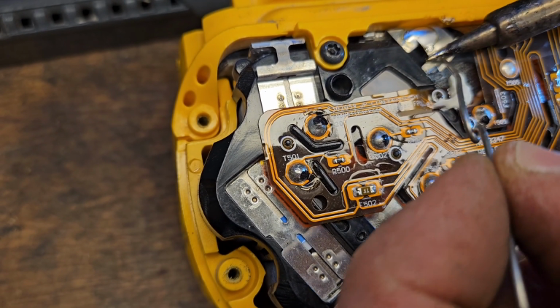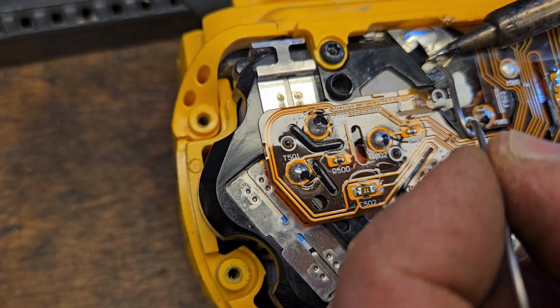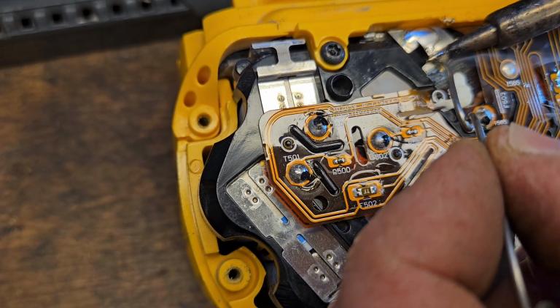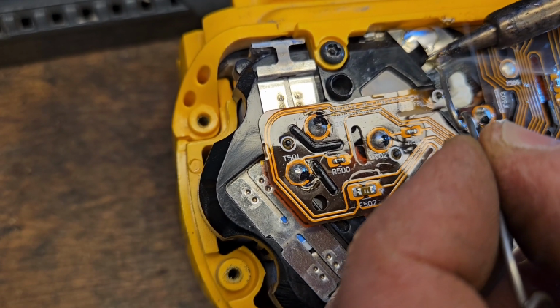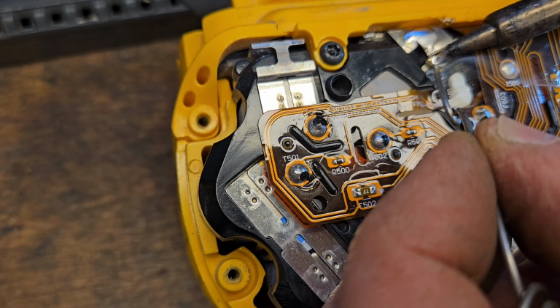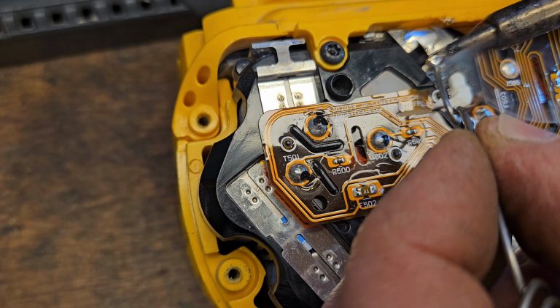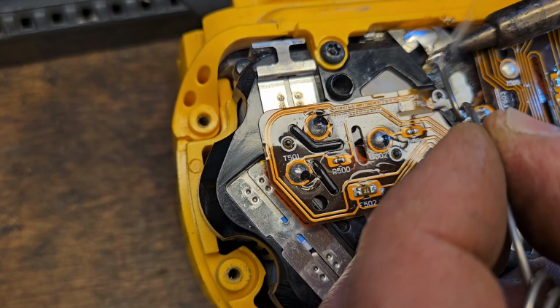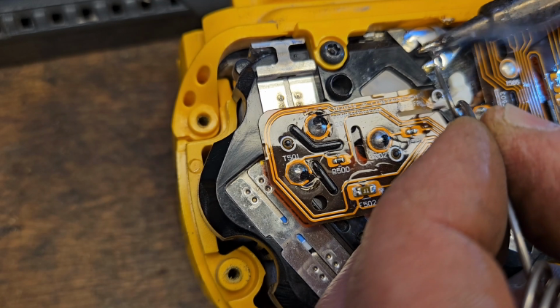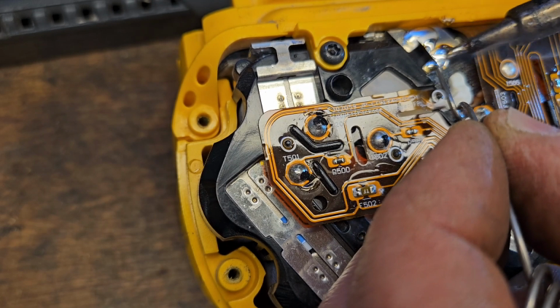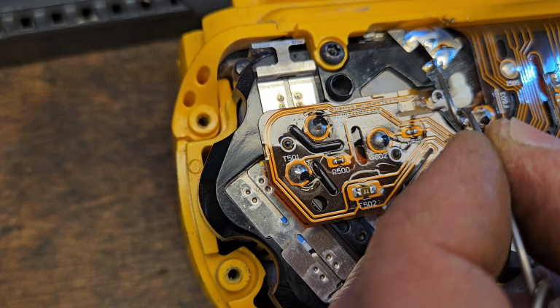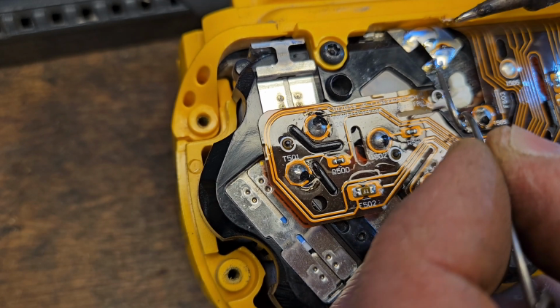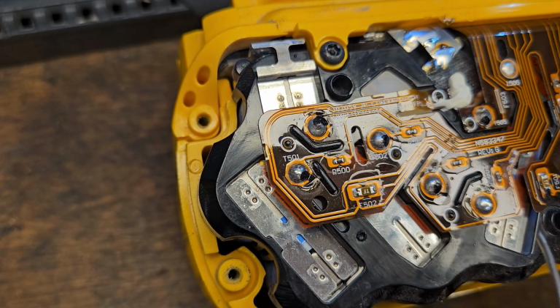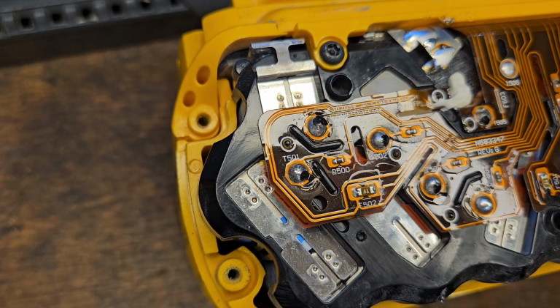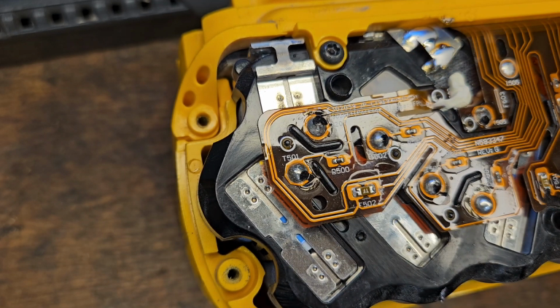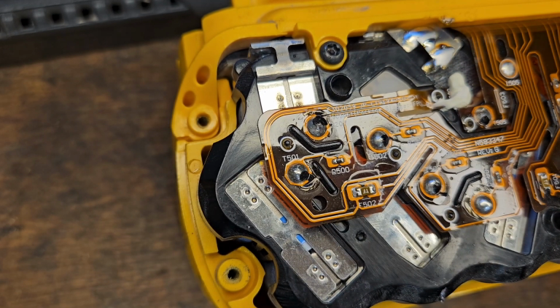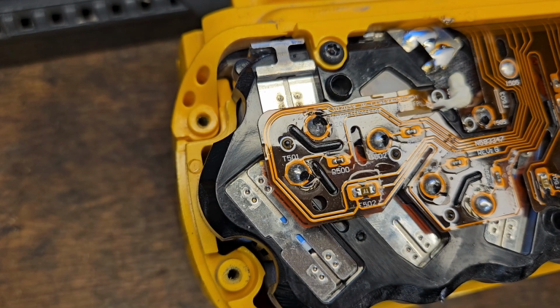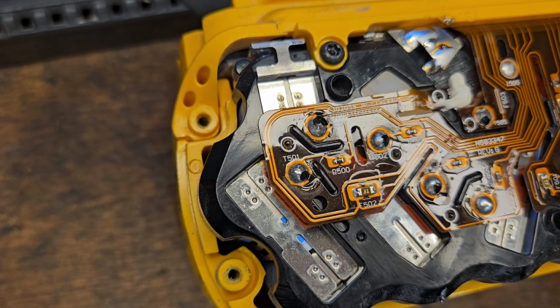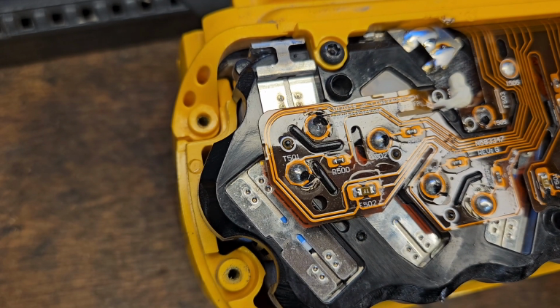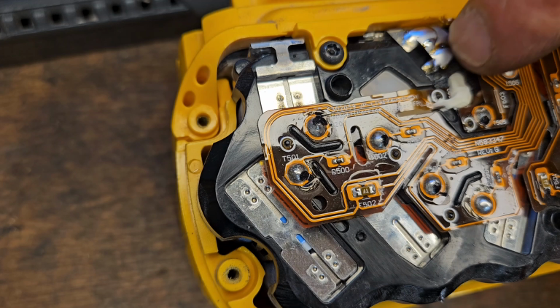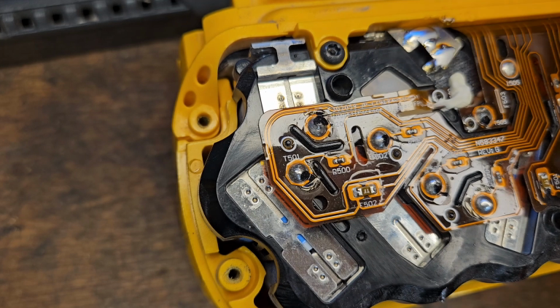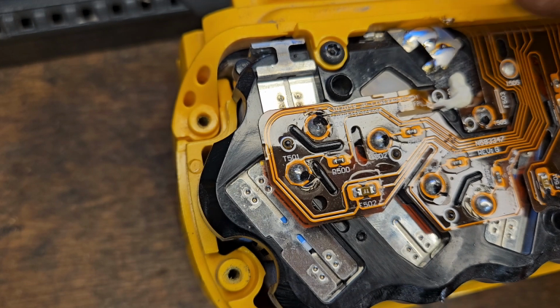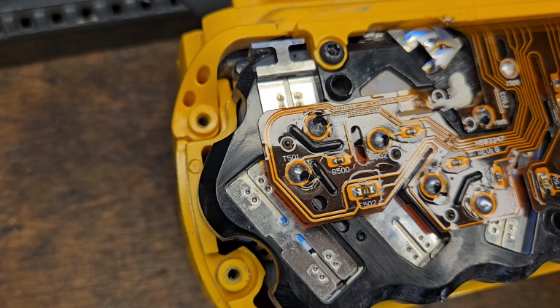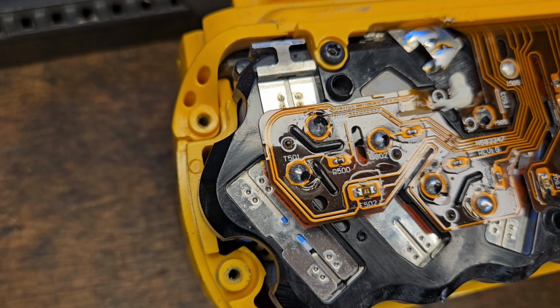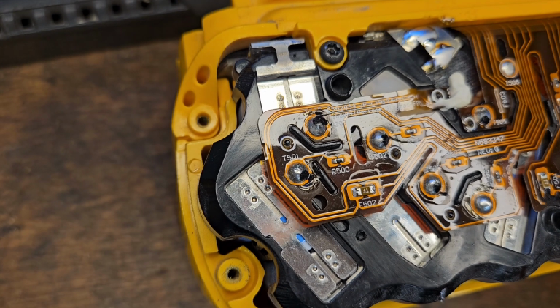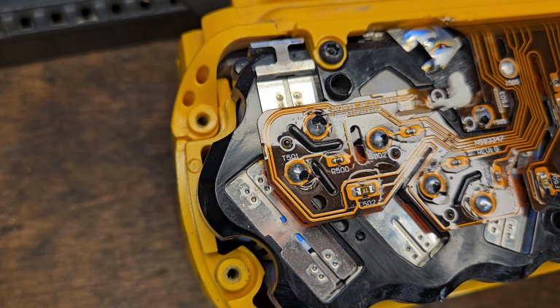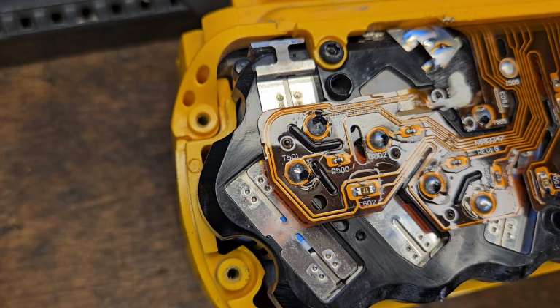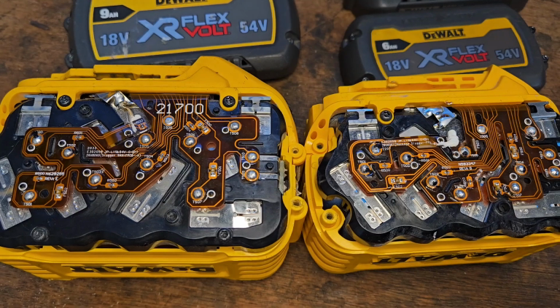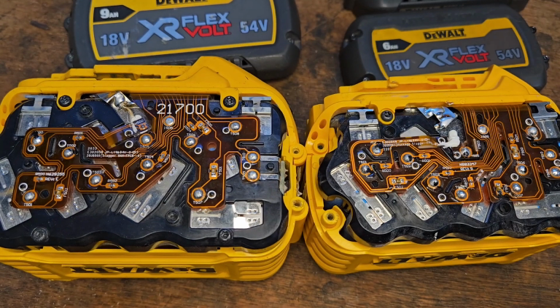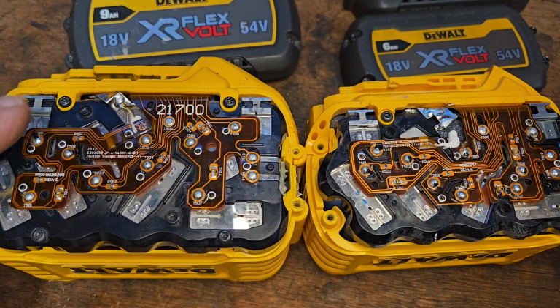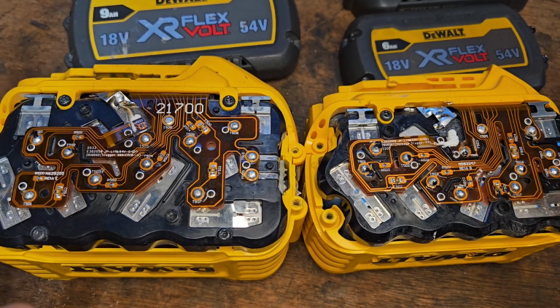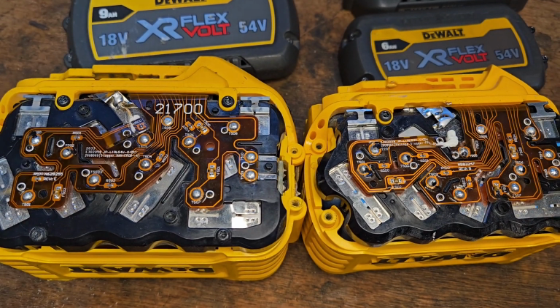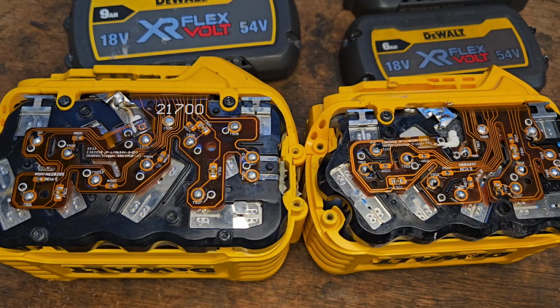The best thing about this nickel strip is it is very easily soldered onto — it just loves the solder, licks it right up. That's all there is to it. So that's the two of them soldered up now.